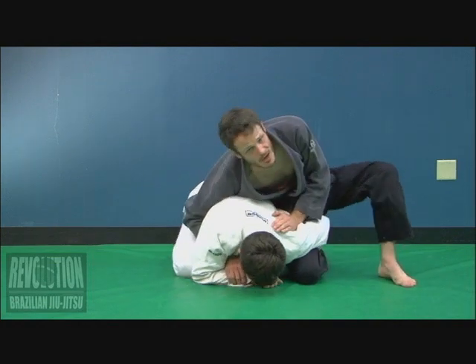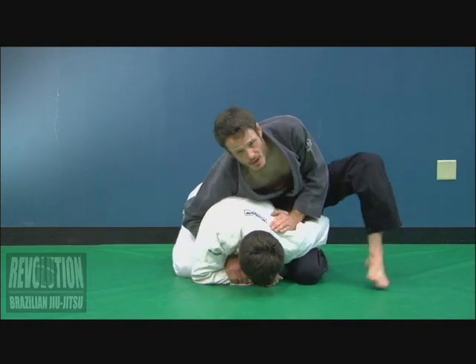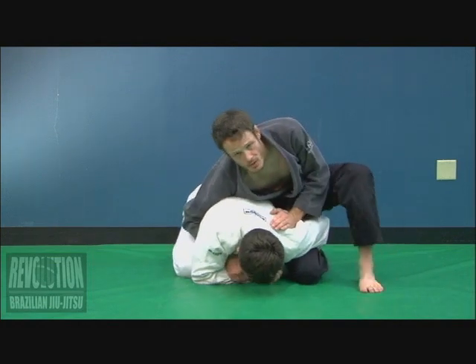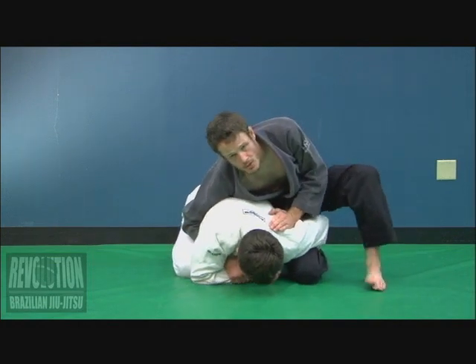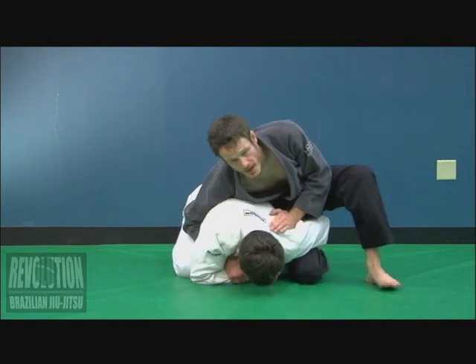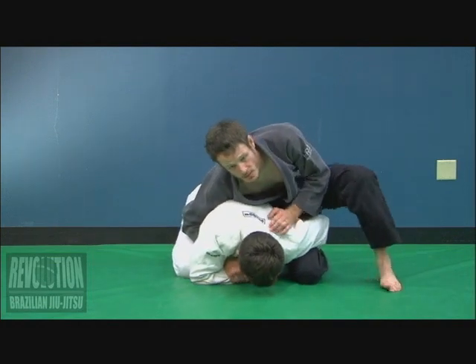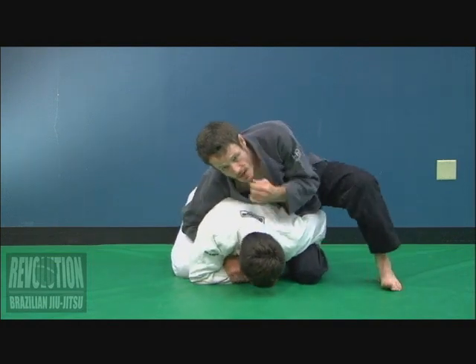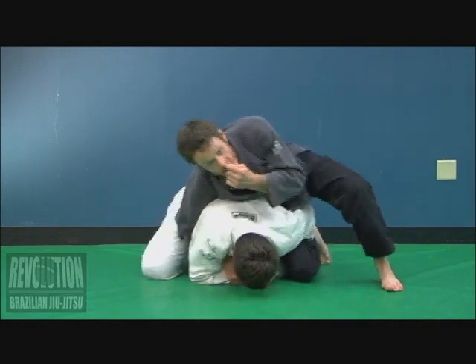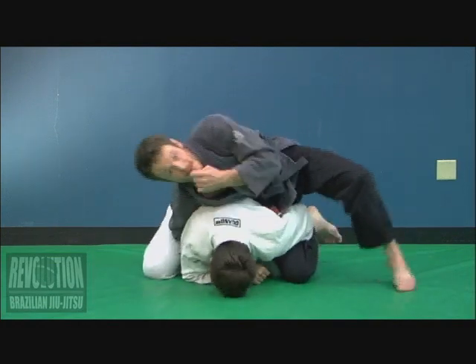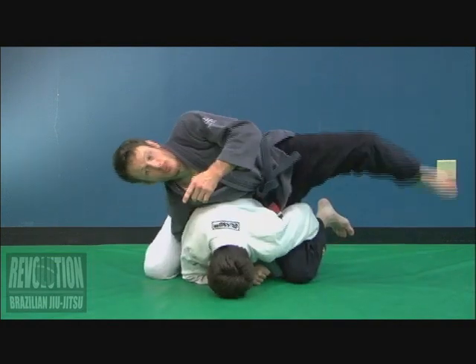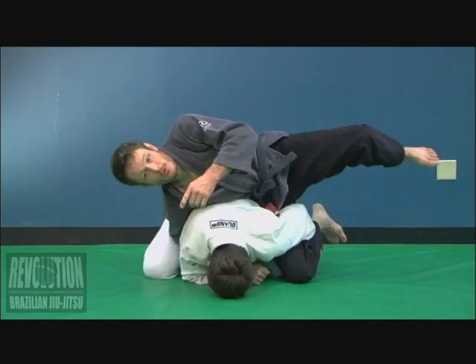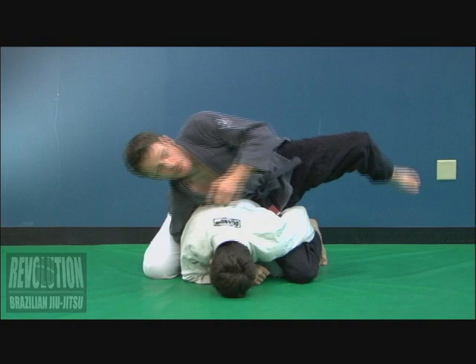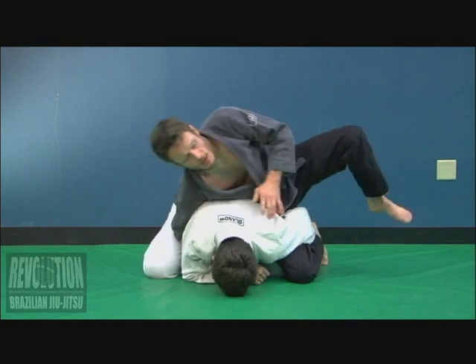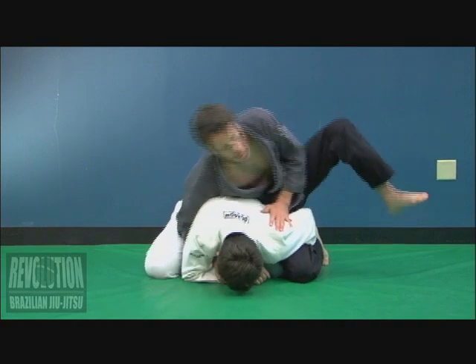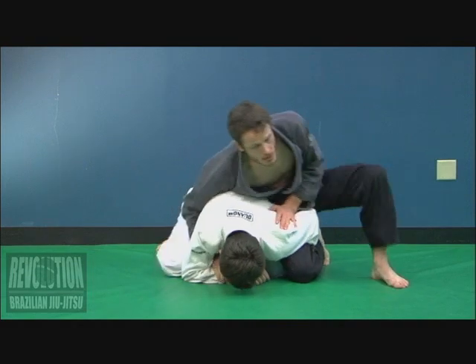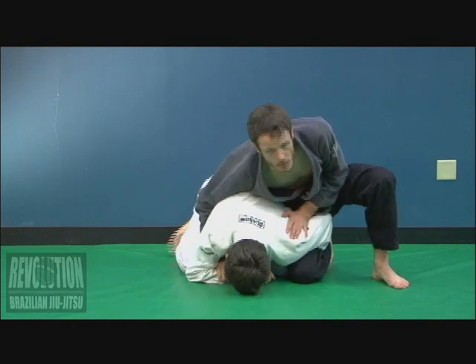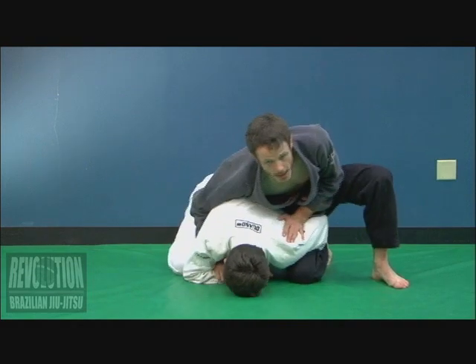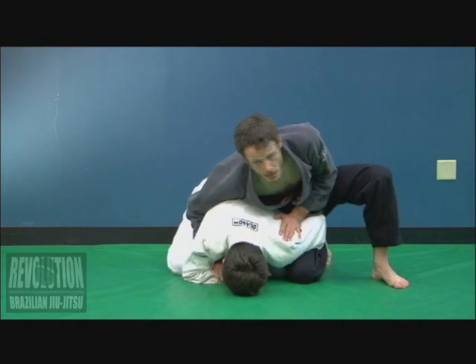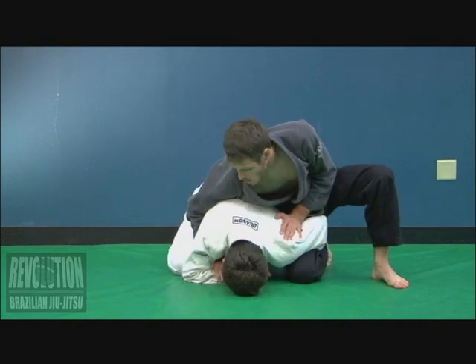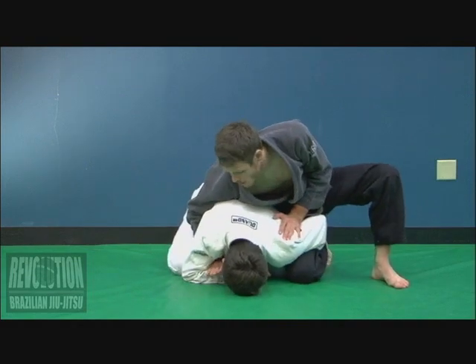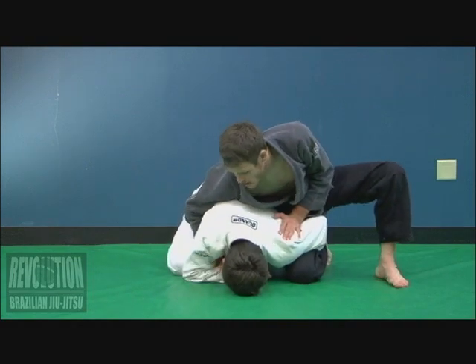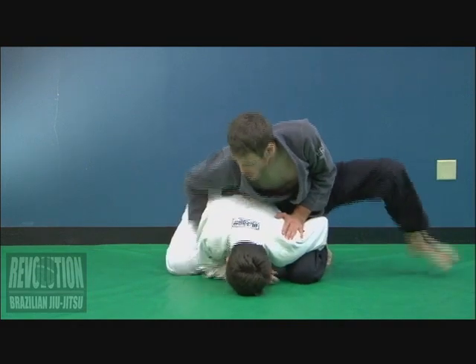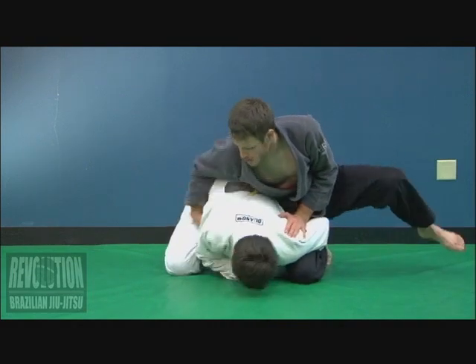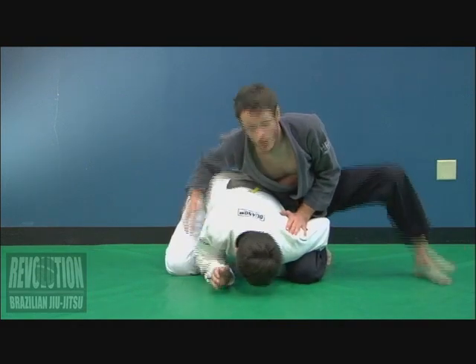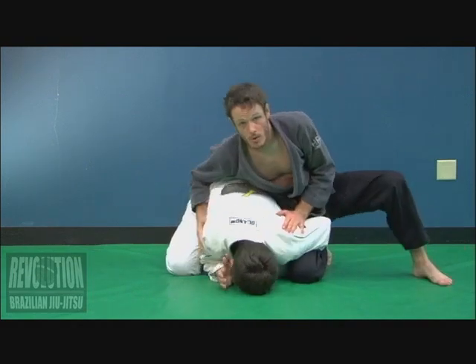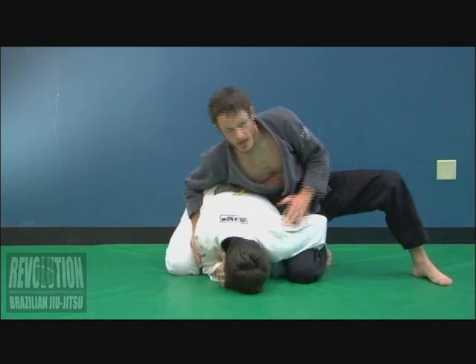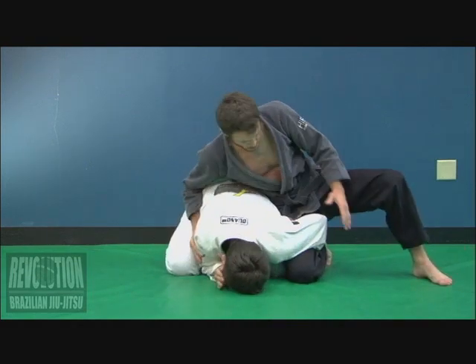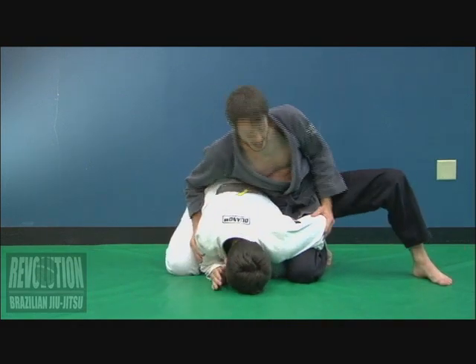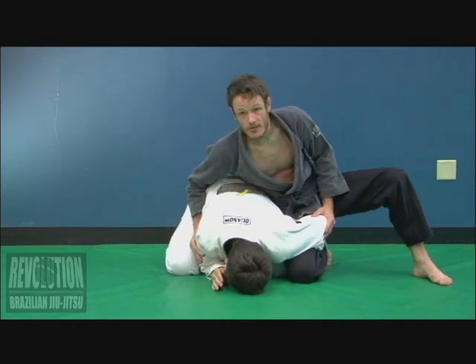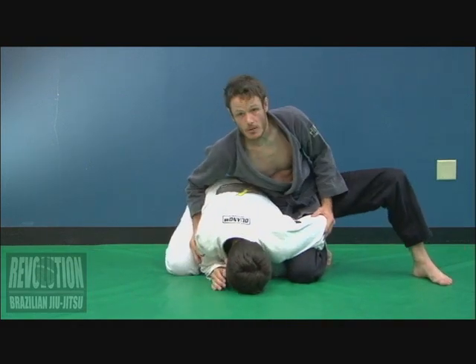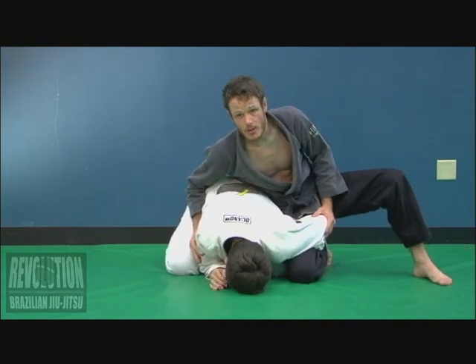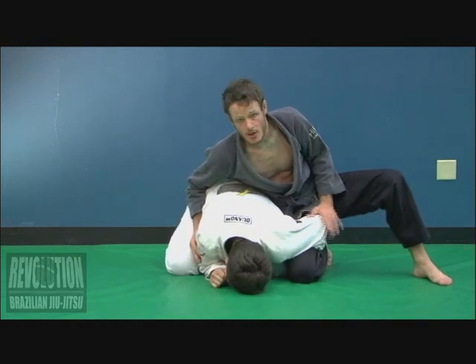Sometimes when I go to roll, the guy's really heavy, not letting me roll this way. Or maybe I couldn't get the one-on-one initially, but I have this arm trapped here.